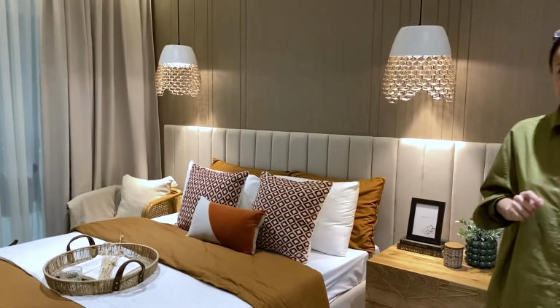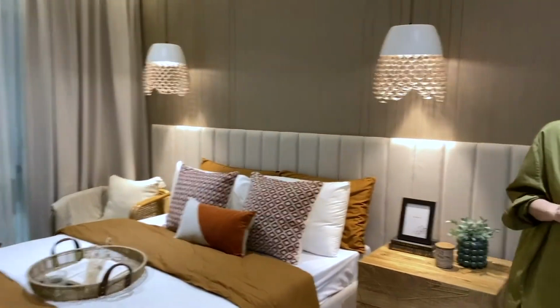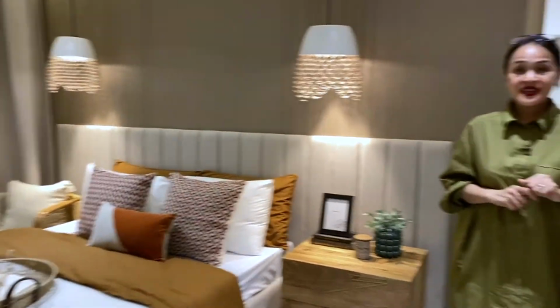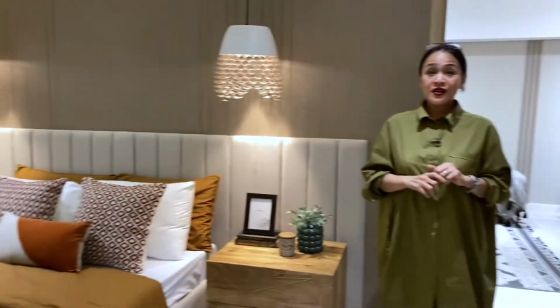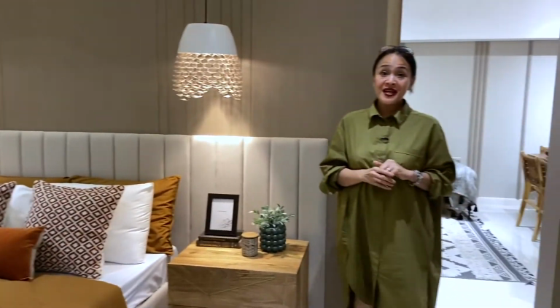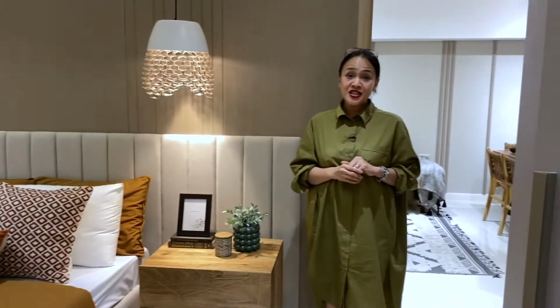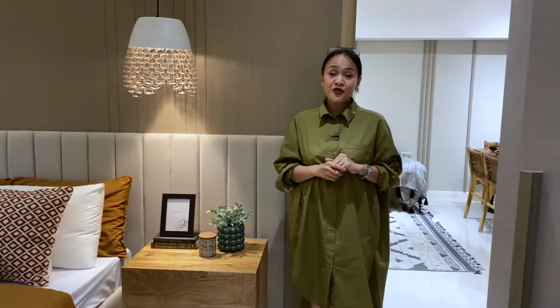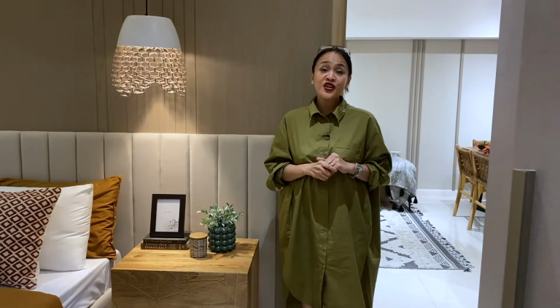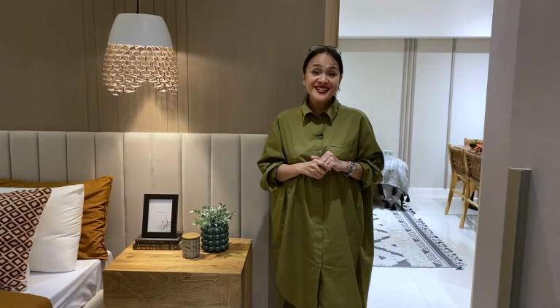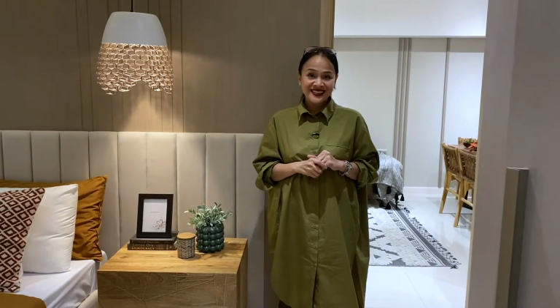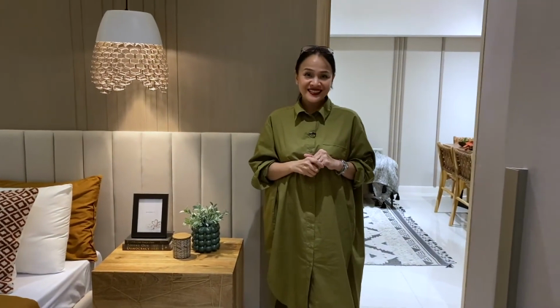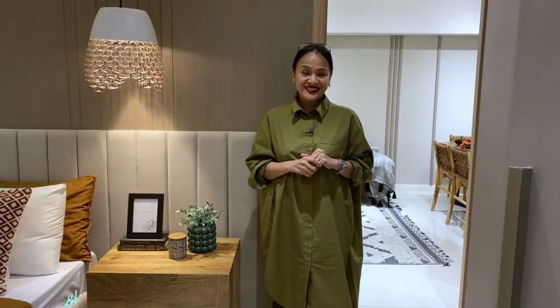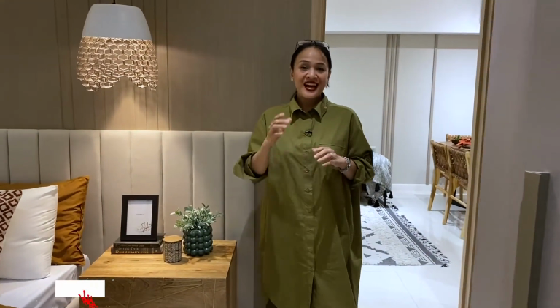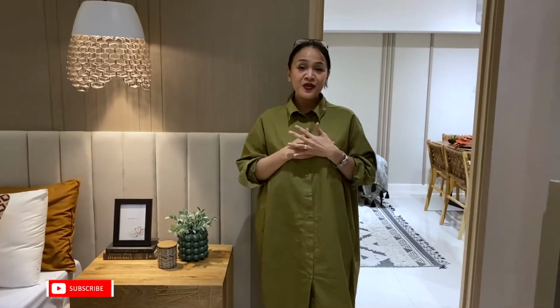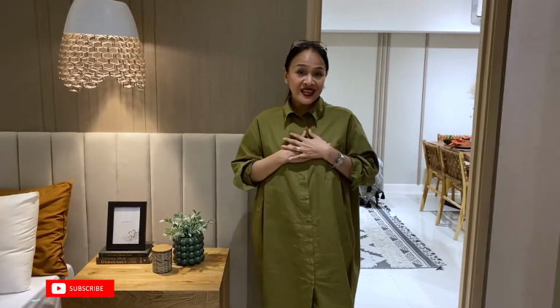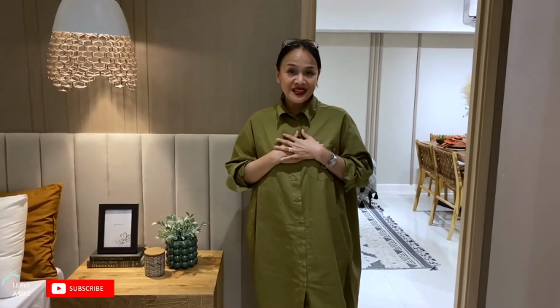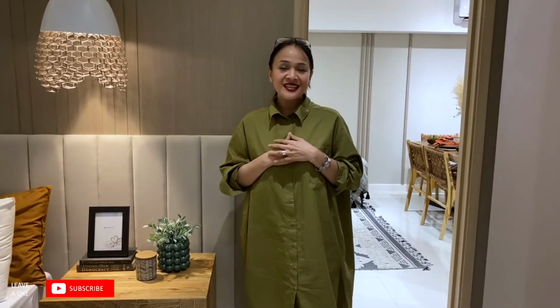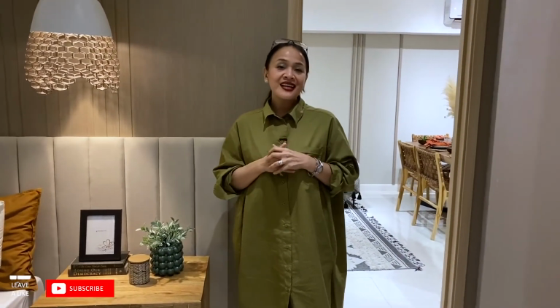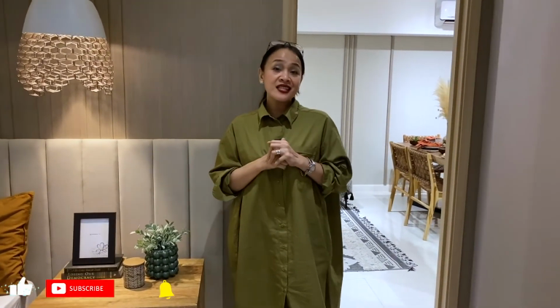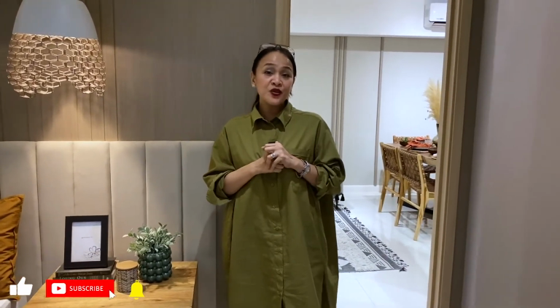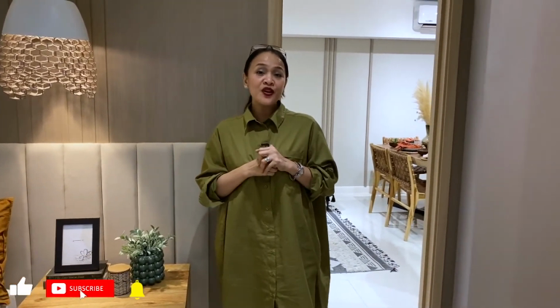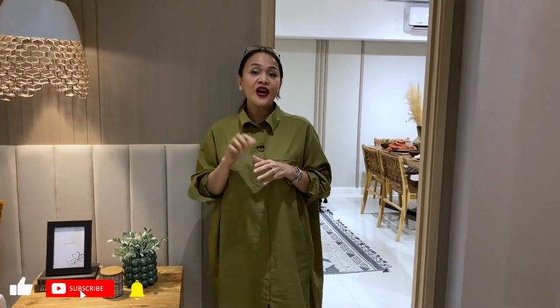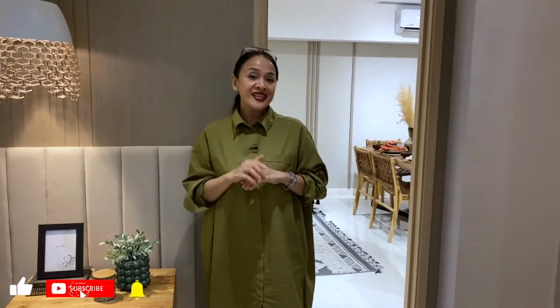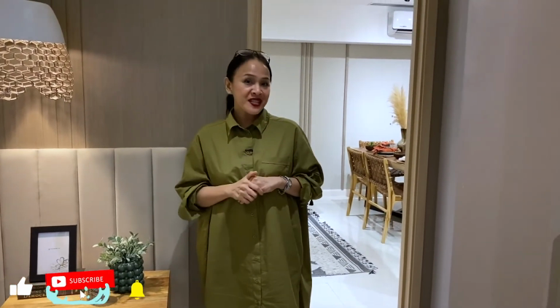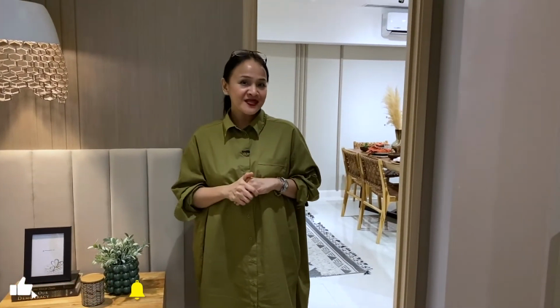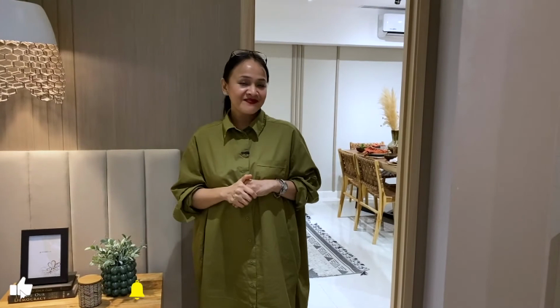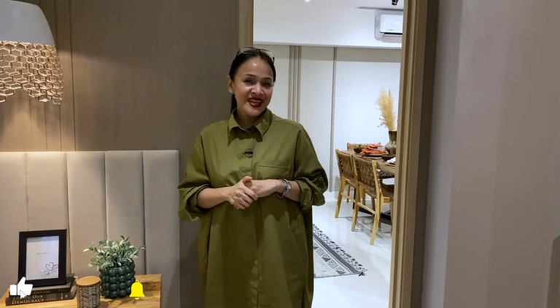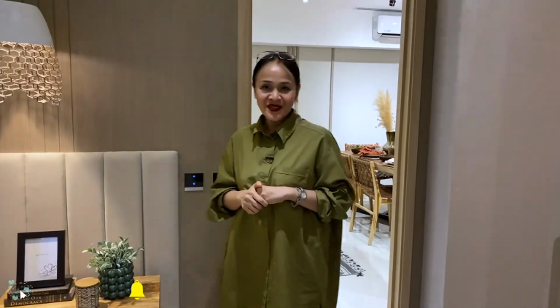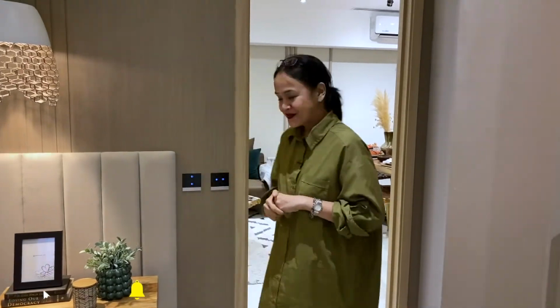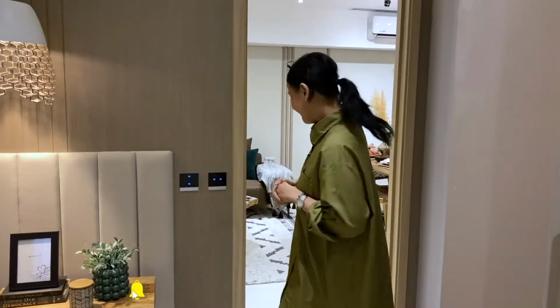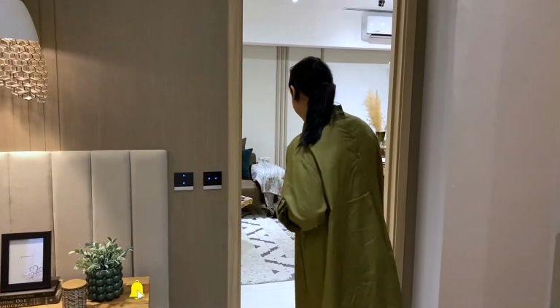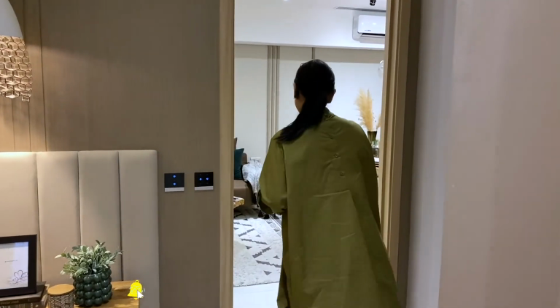Thank you very much for joining us here. I am your RTV — see you on our next episode.